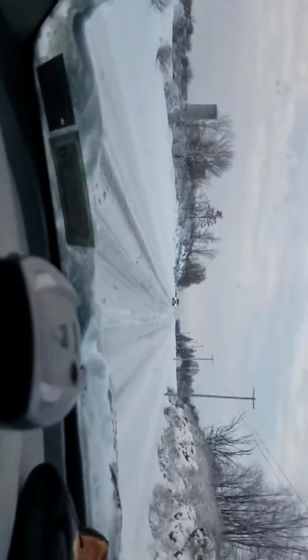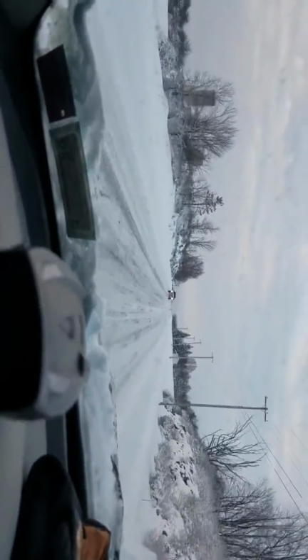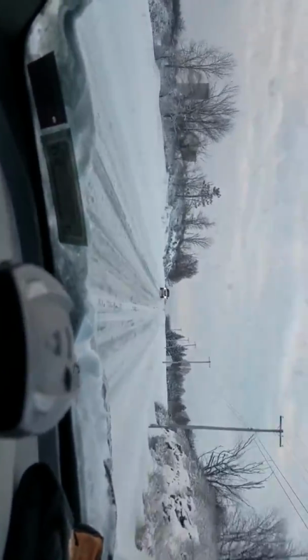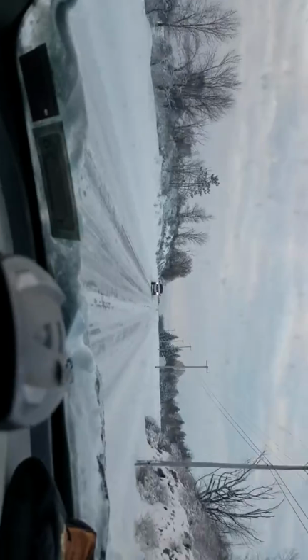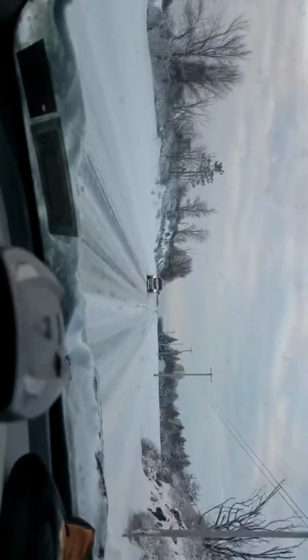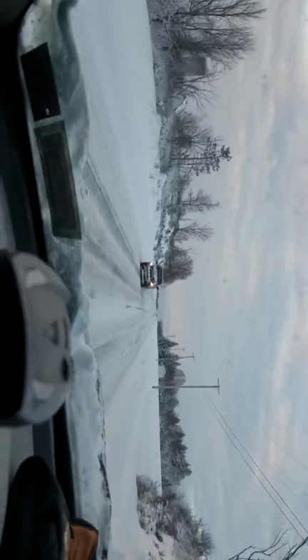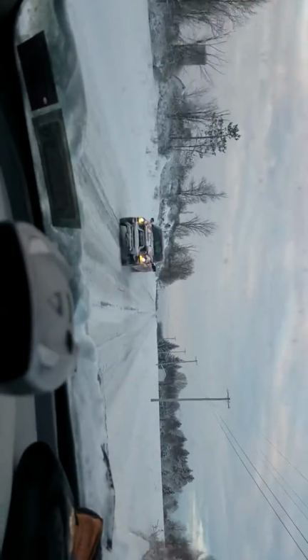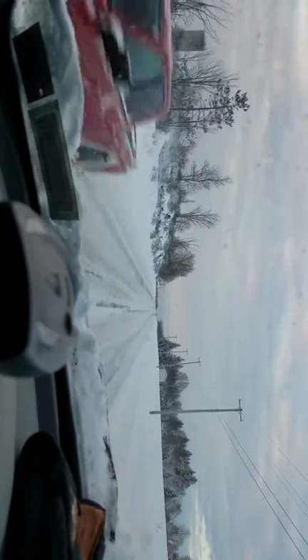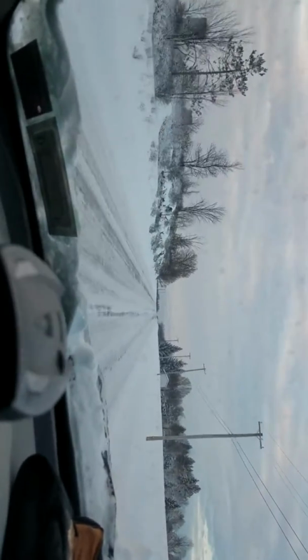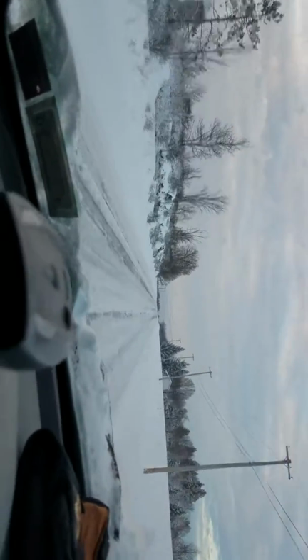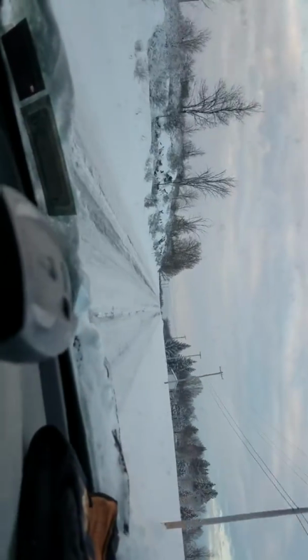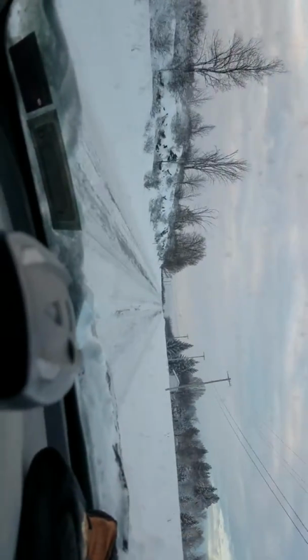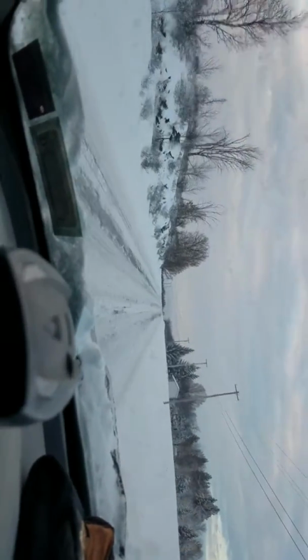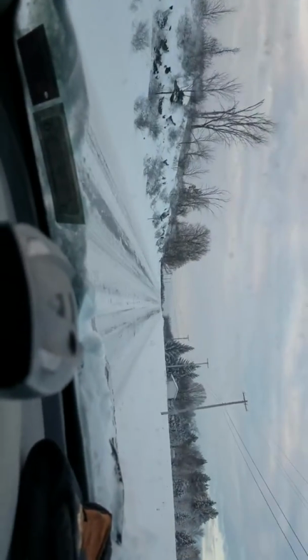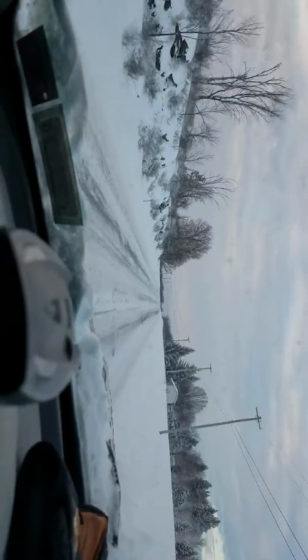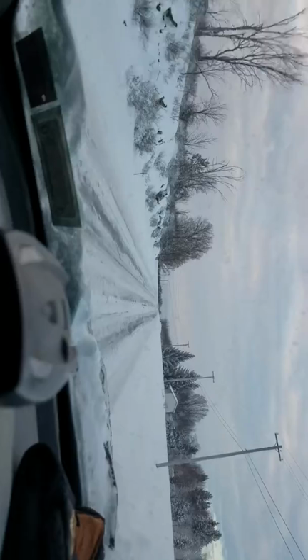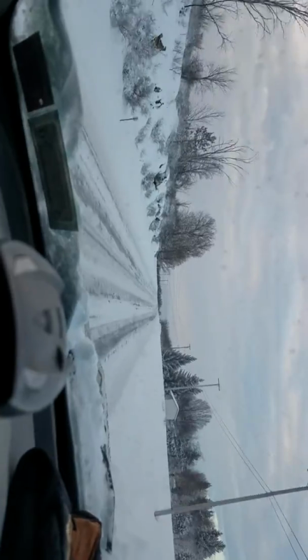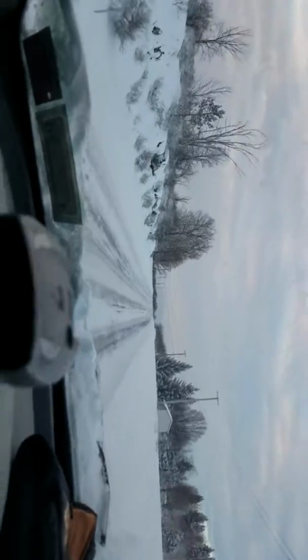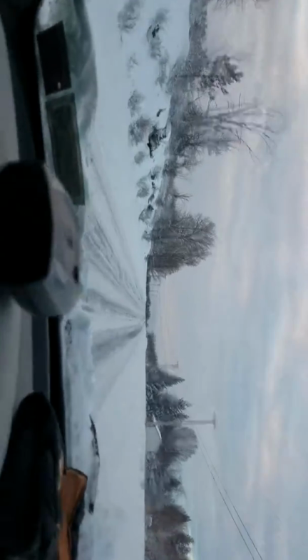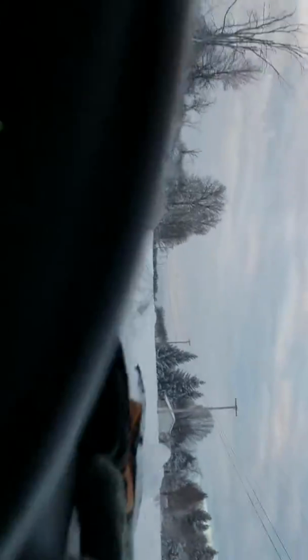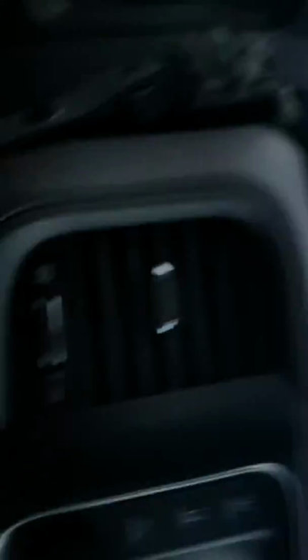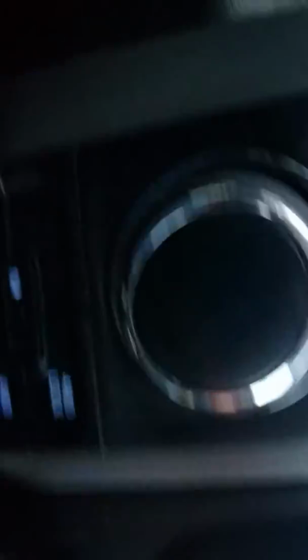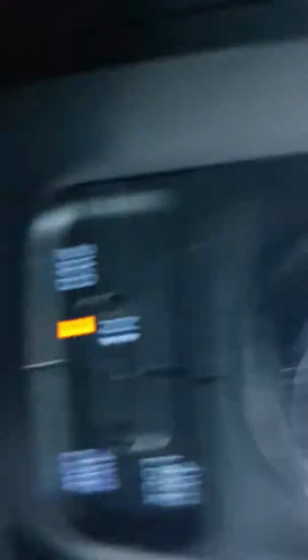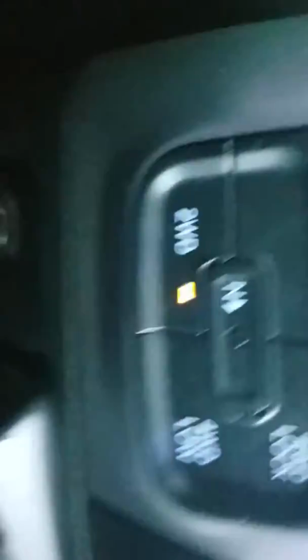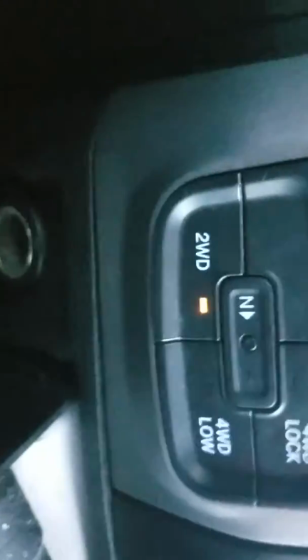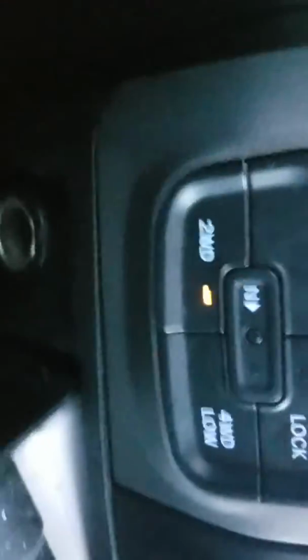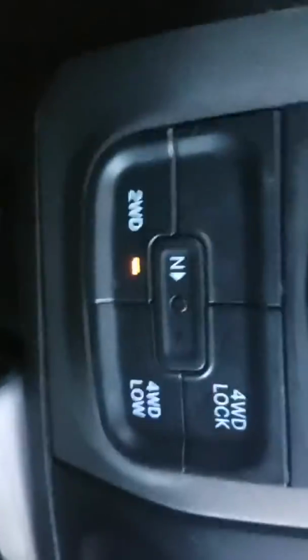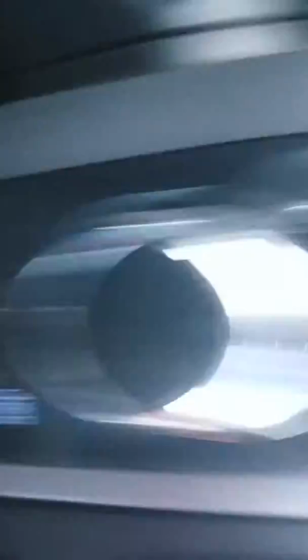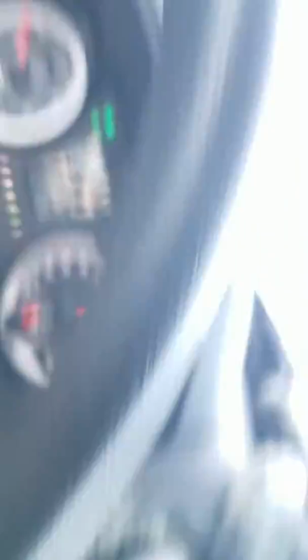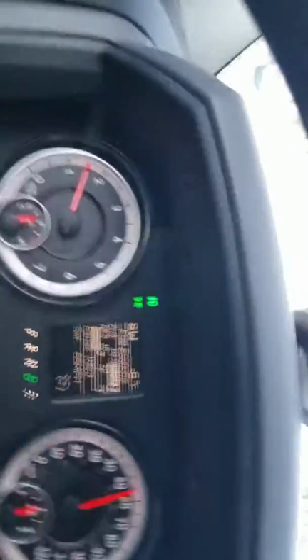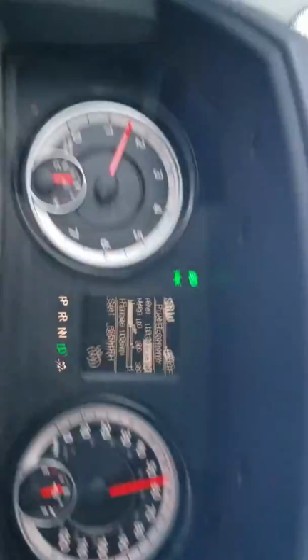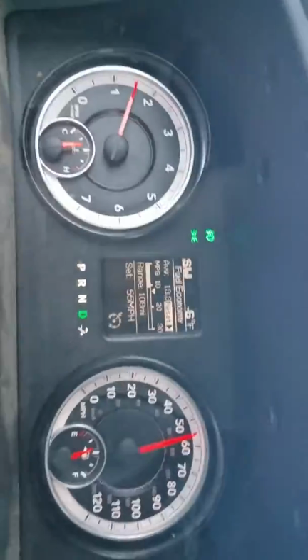Even with the siping going away, I'm doing 55 miles an hour and I'm not having any issues. I am in two-wheel drive, as indicated by this down here — nothing on the dash.